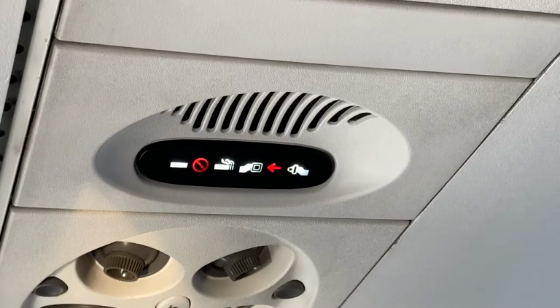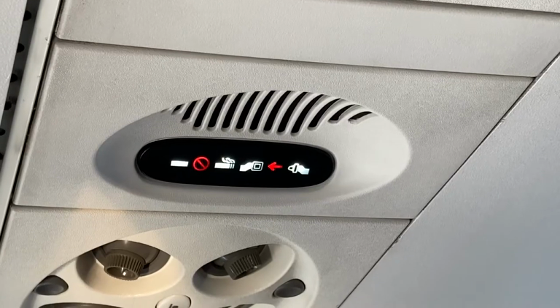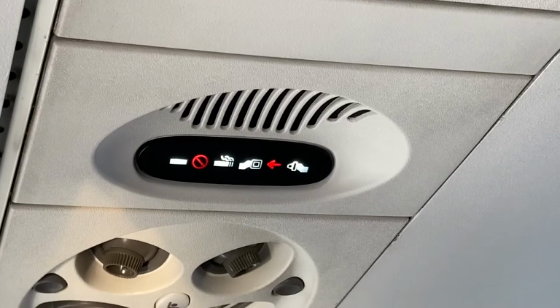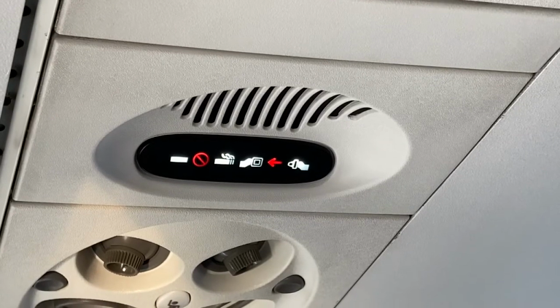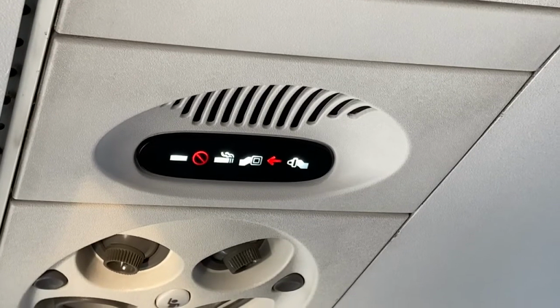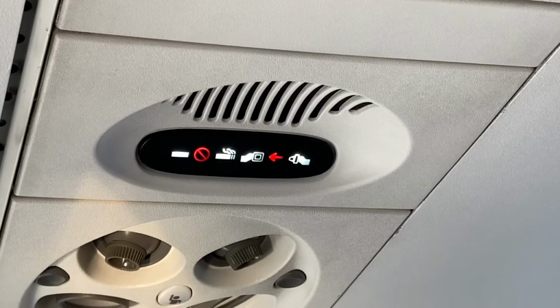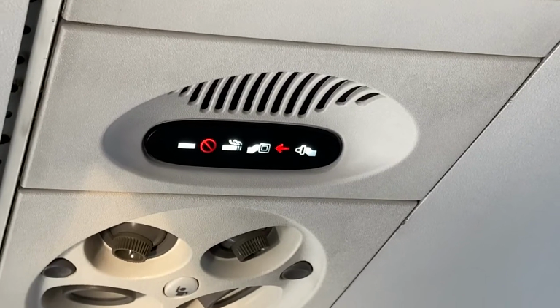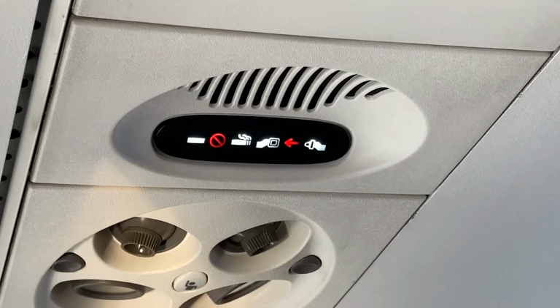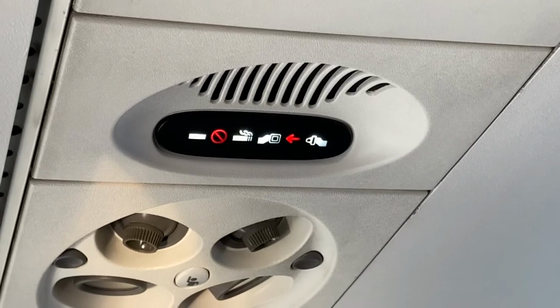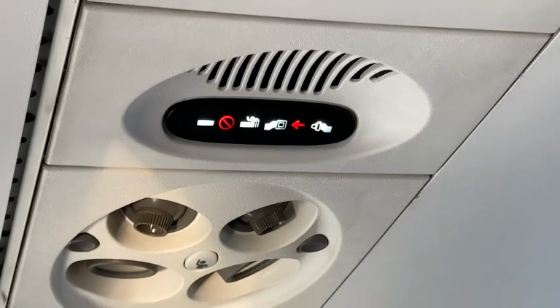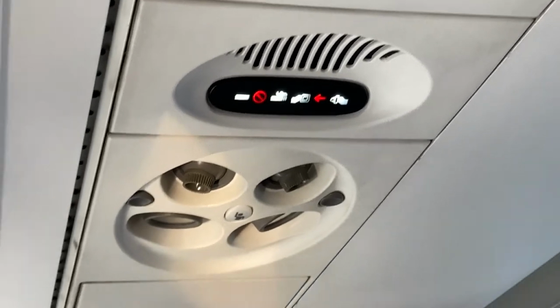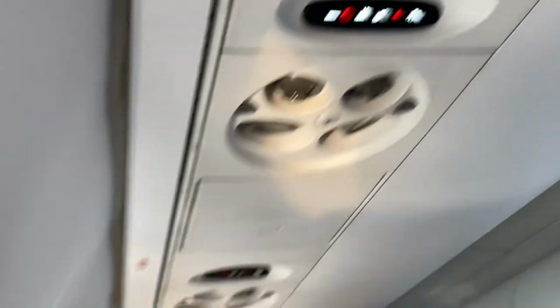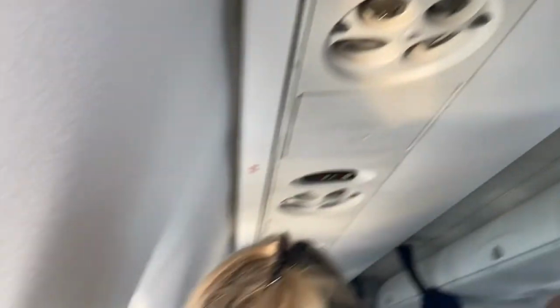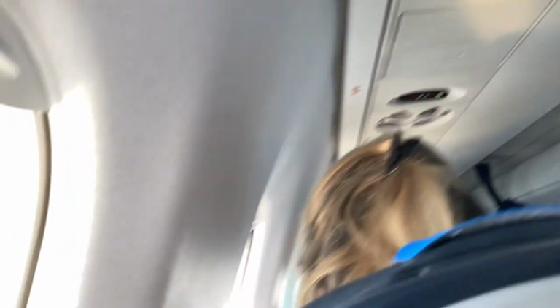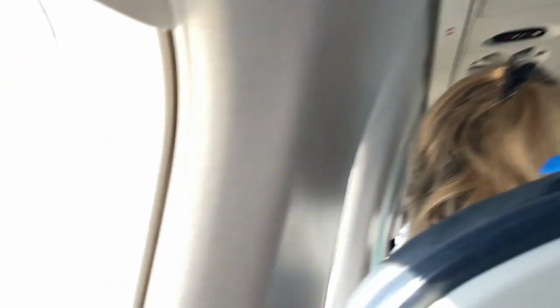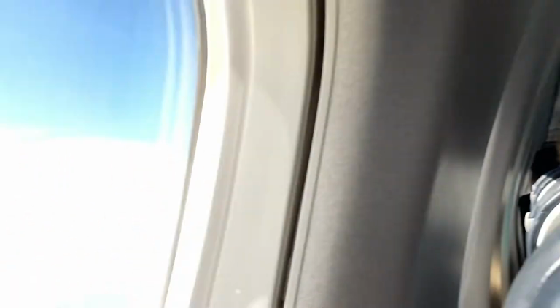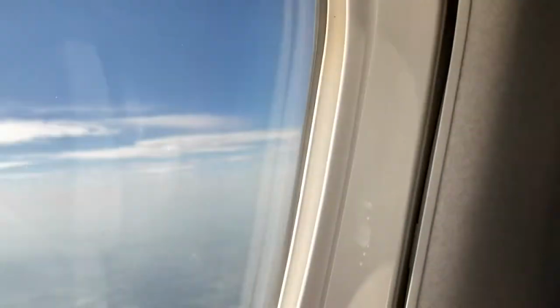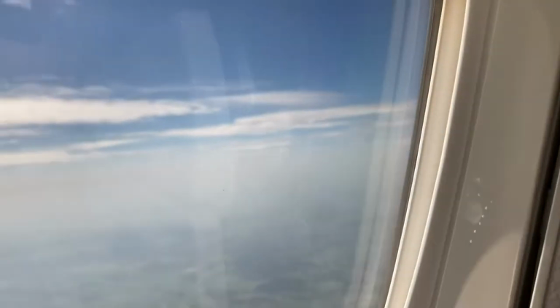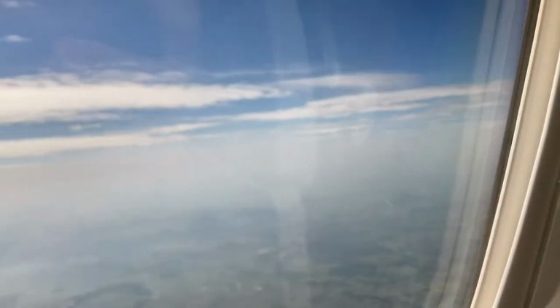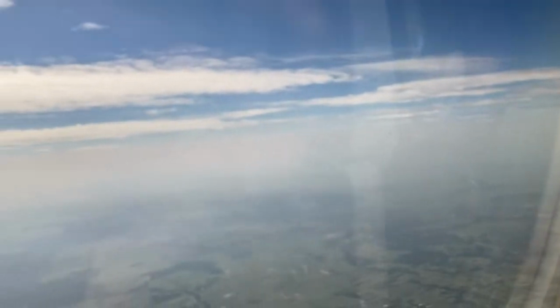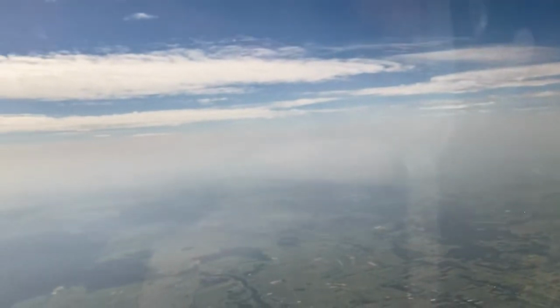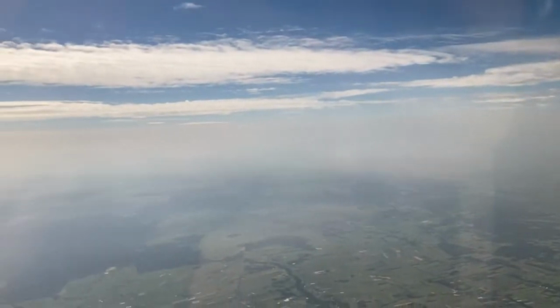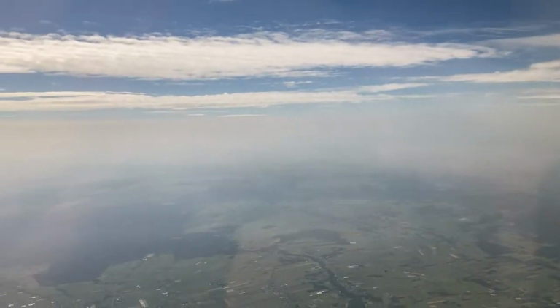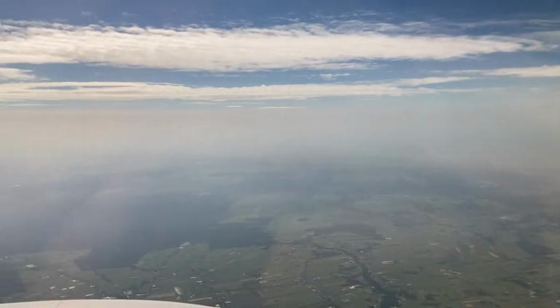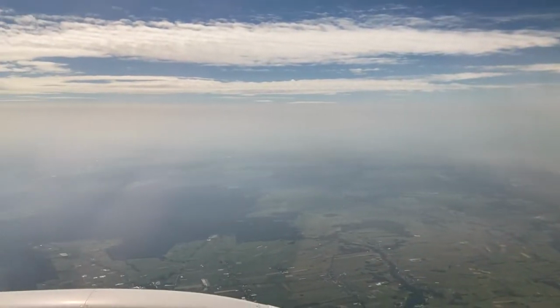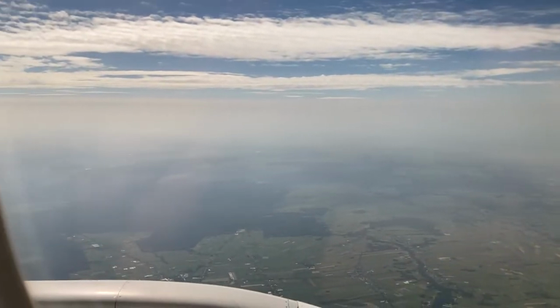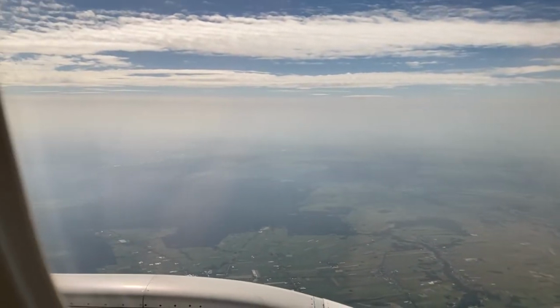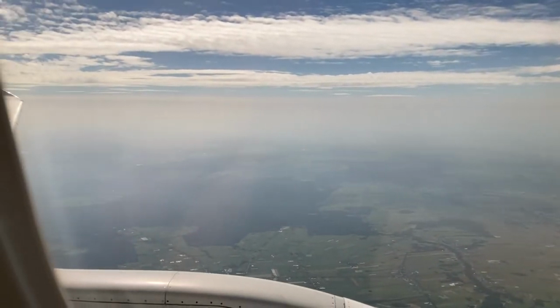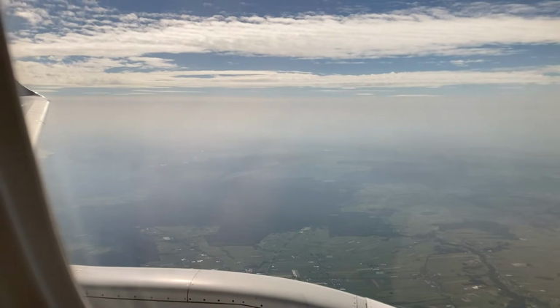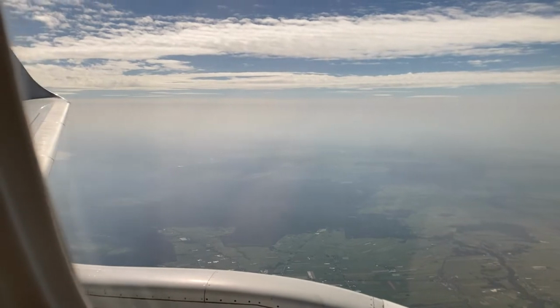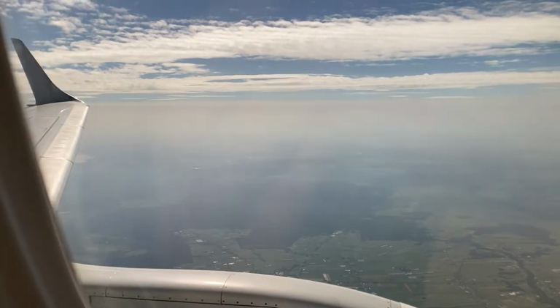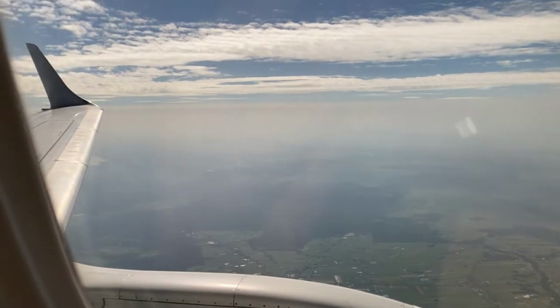After cruising at 16,000 feet for a few minutes, we commenced our descent and landing into runway 11 at Chopin Airport in Warsaw.